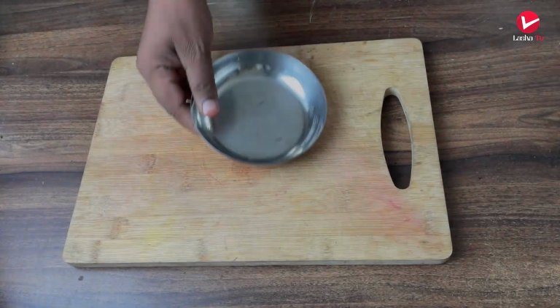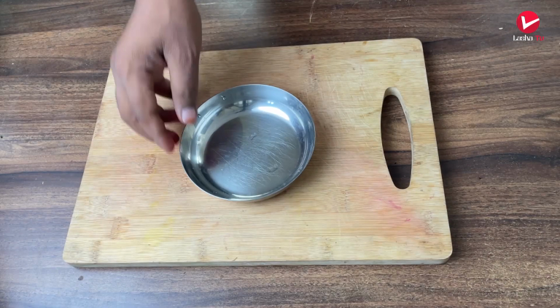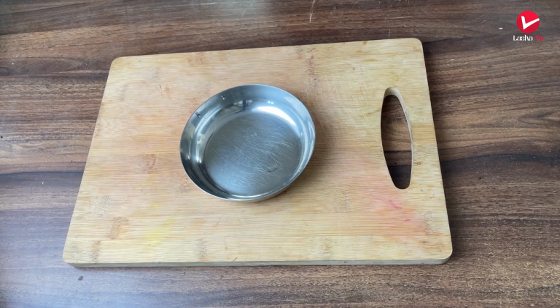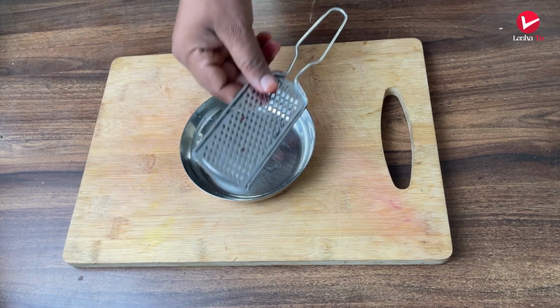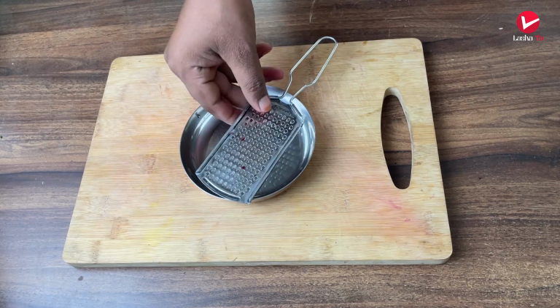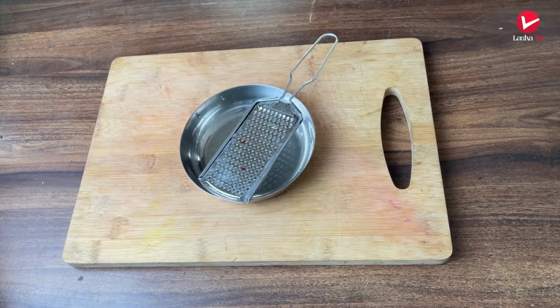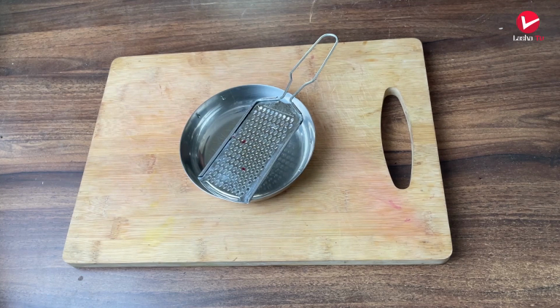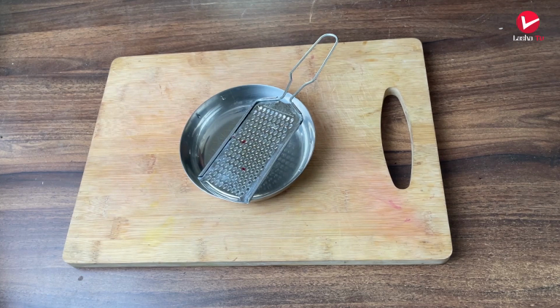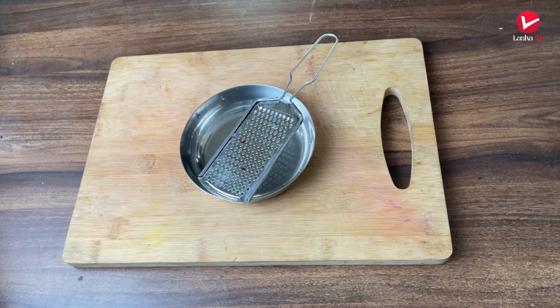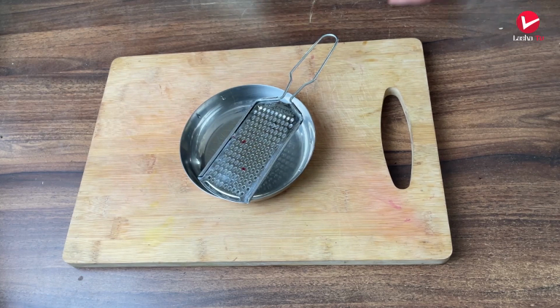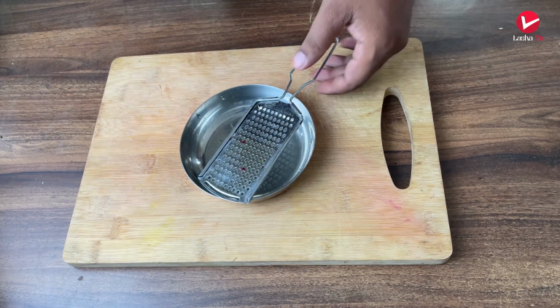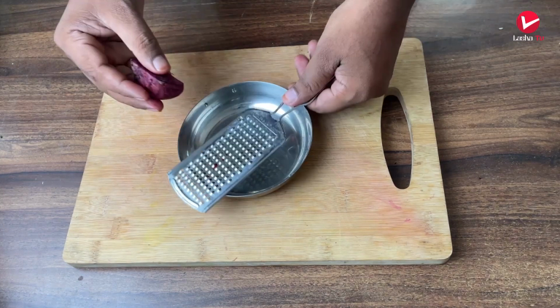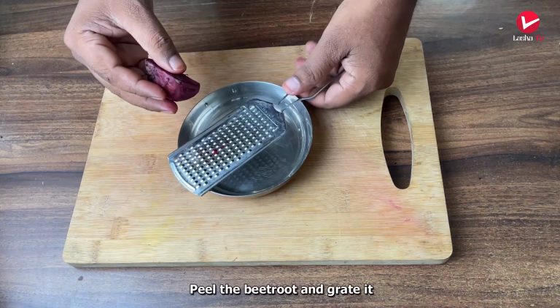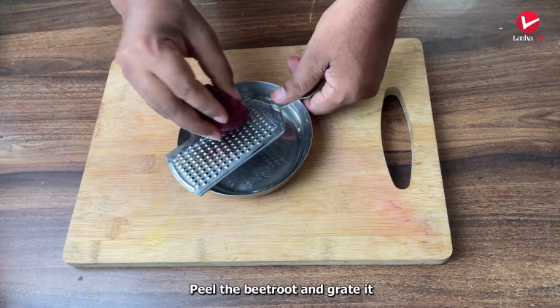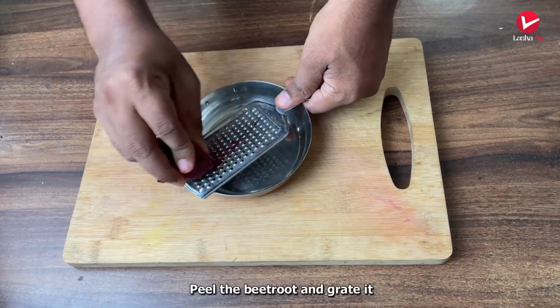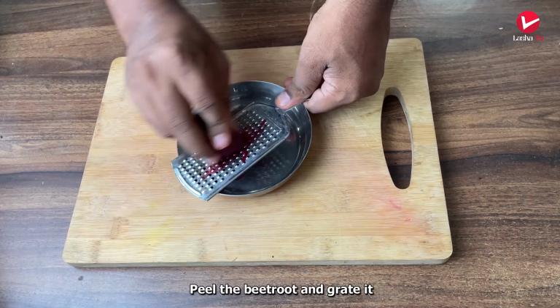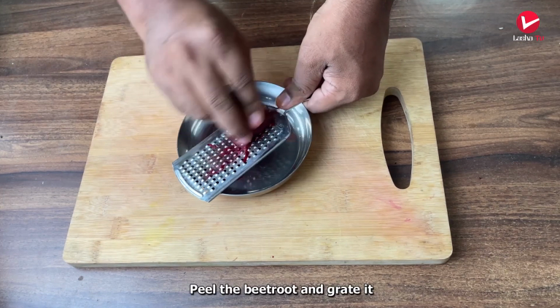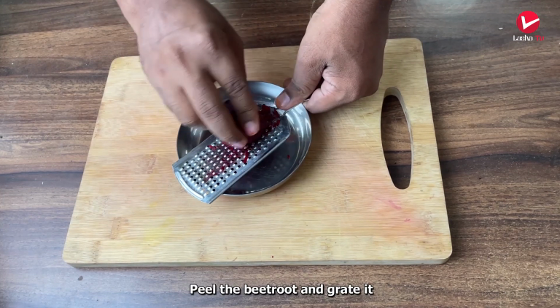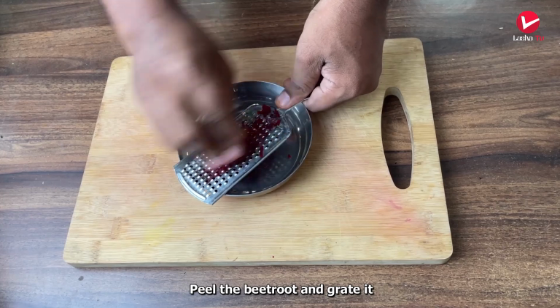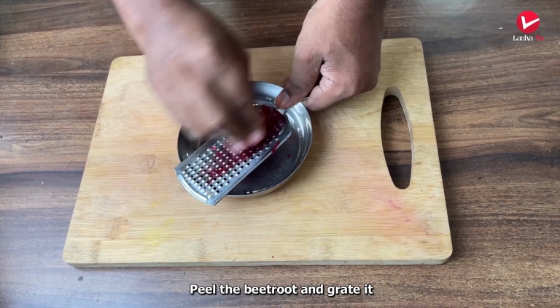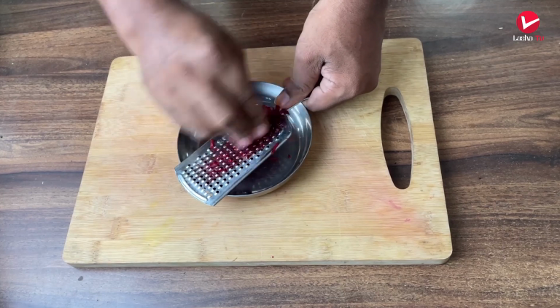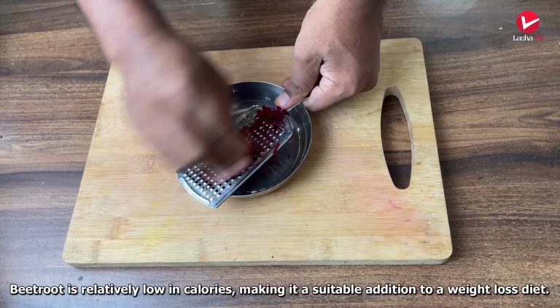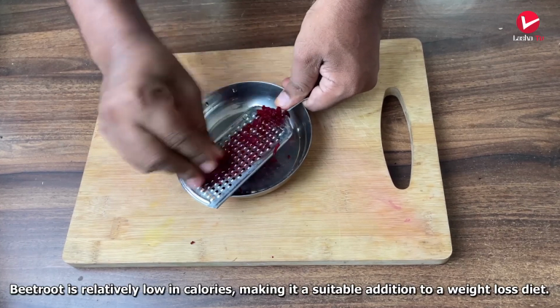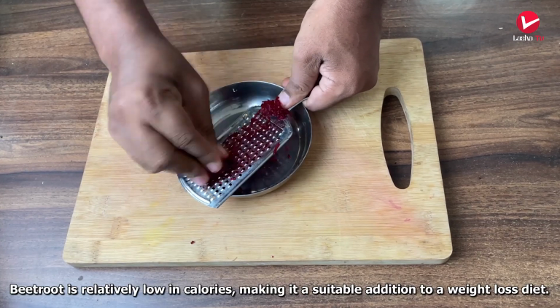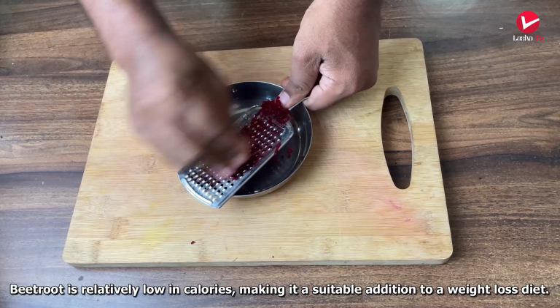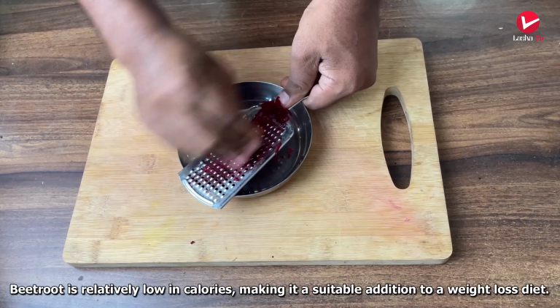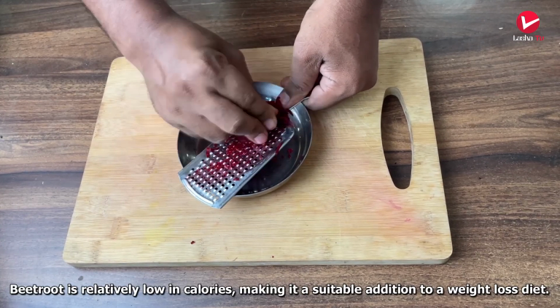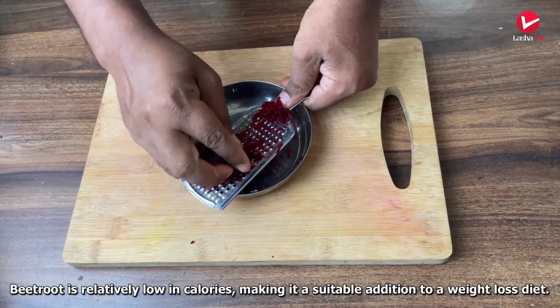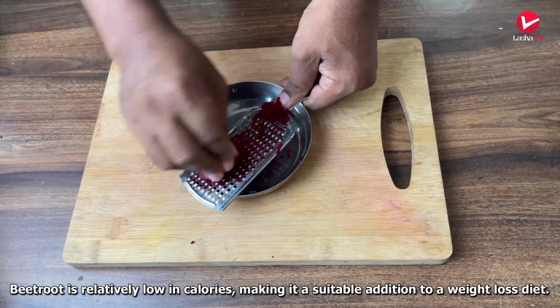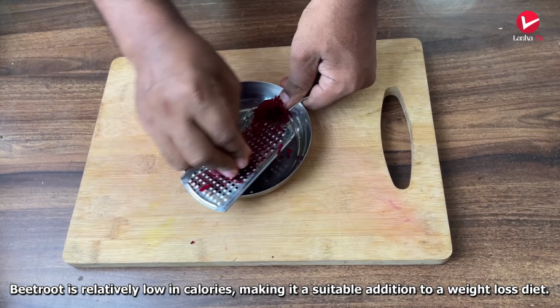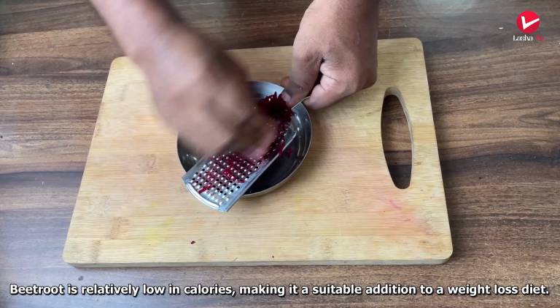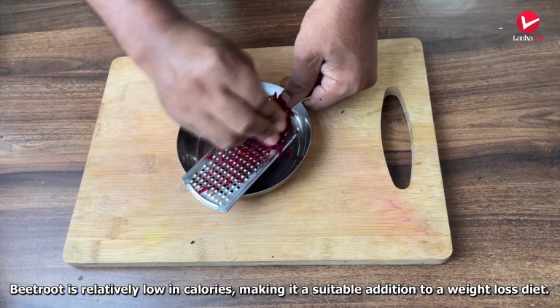Hi friends, welcome to our channel Easy Girl. Let's make this drink. Take a small-size beetroot and peel it.